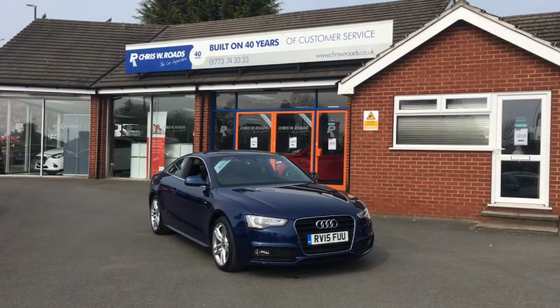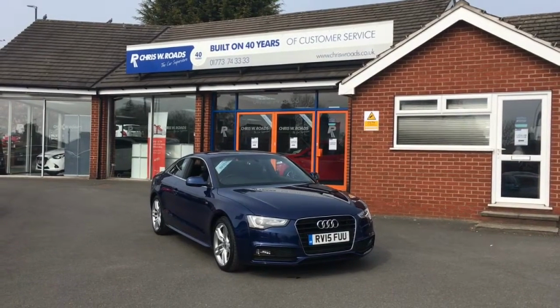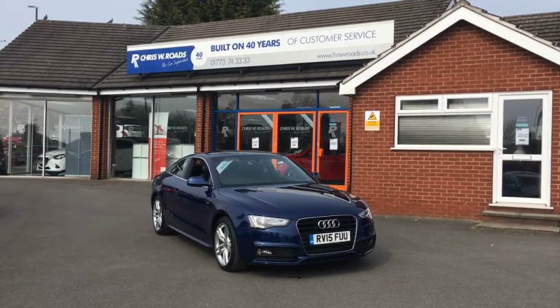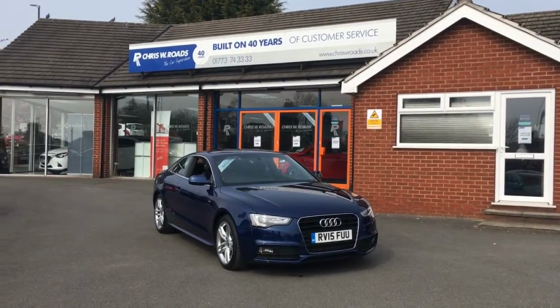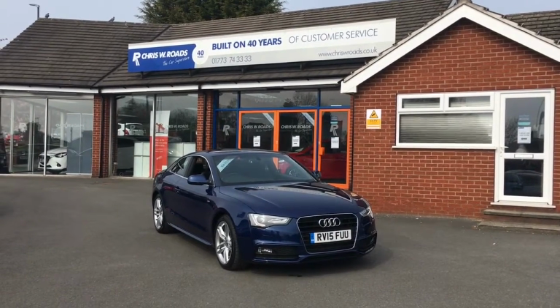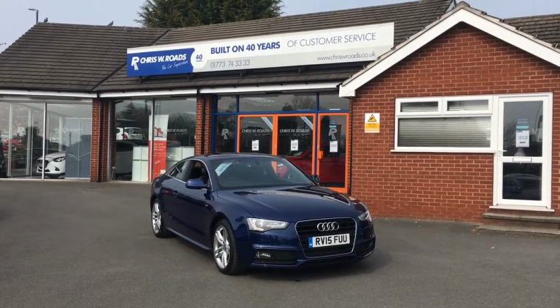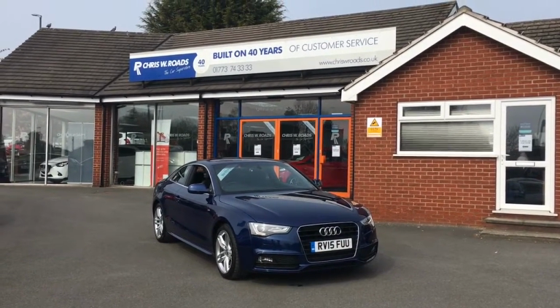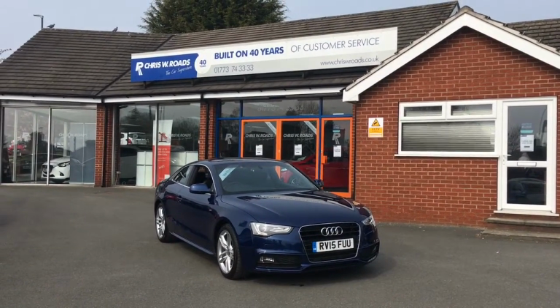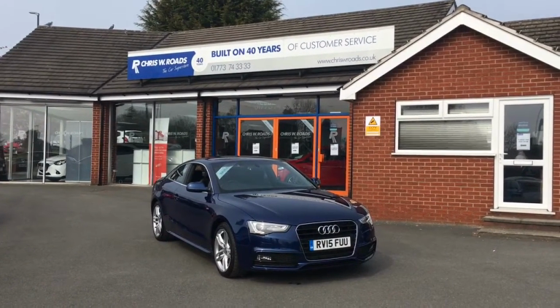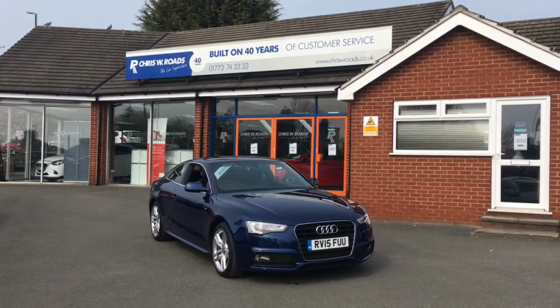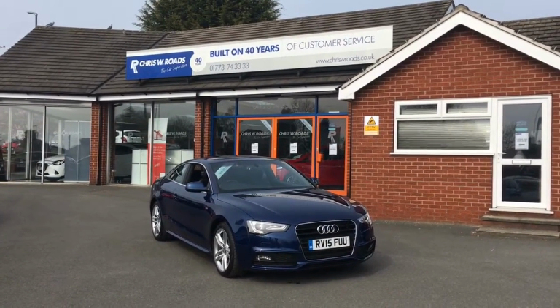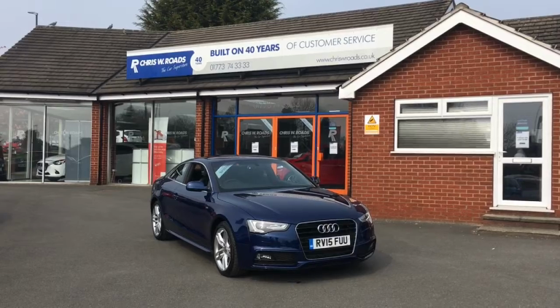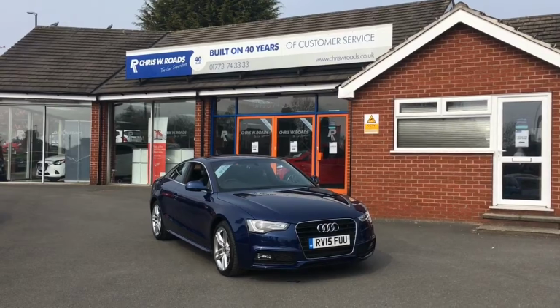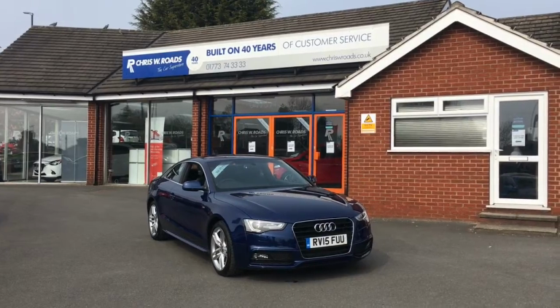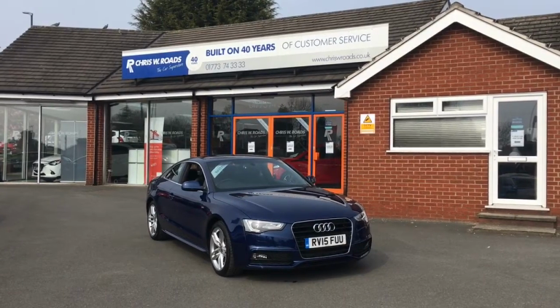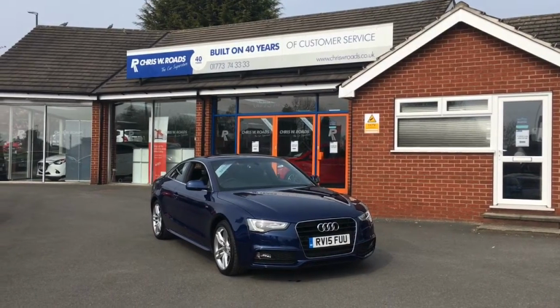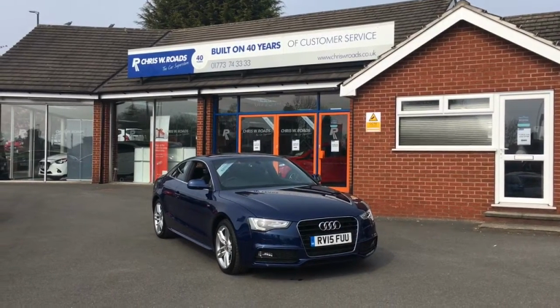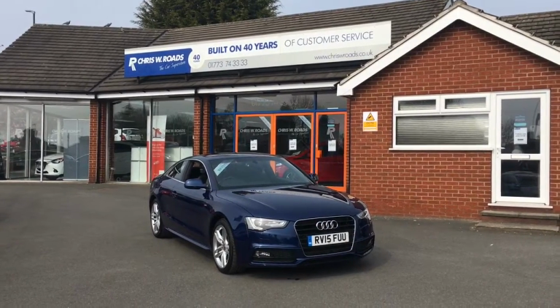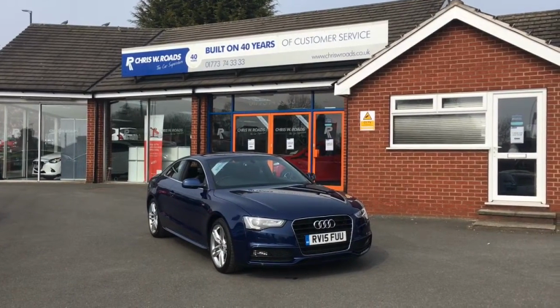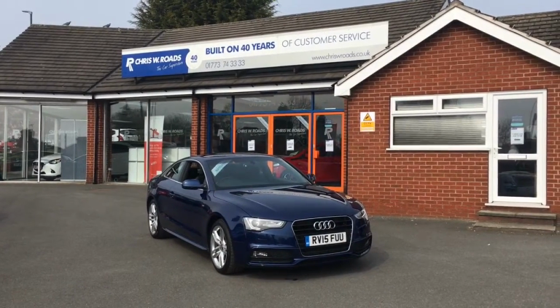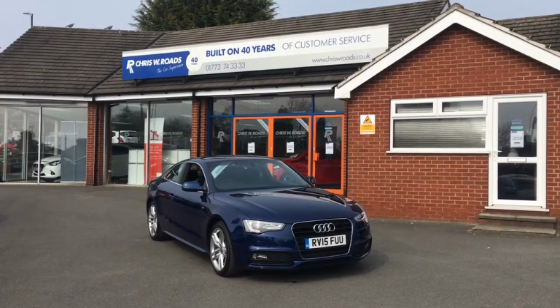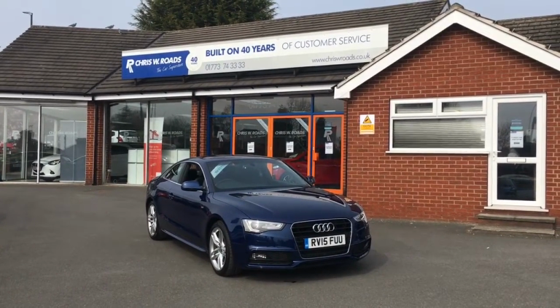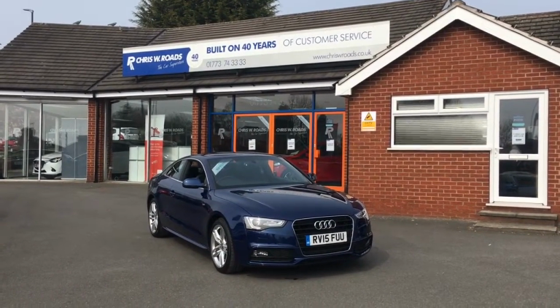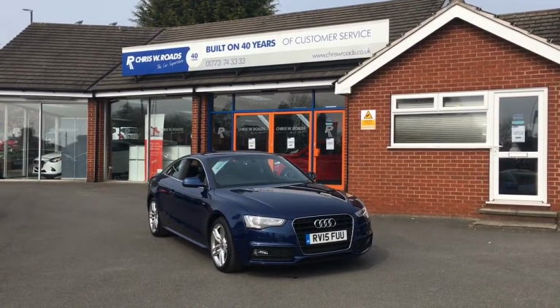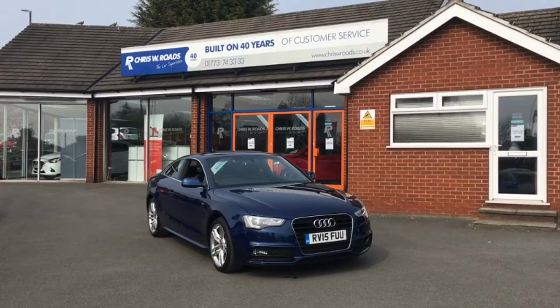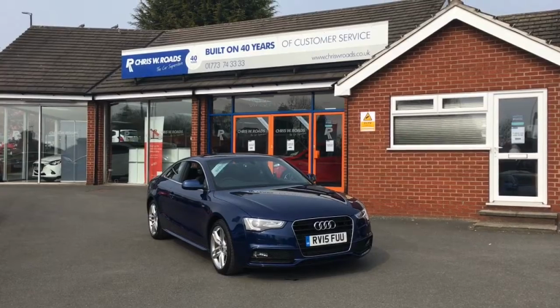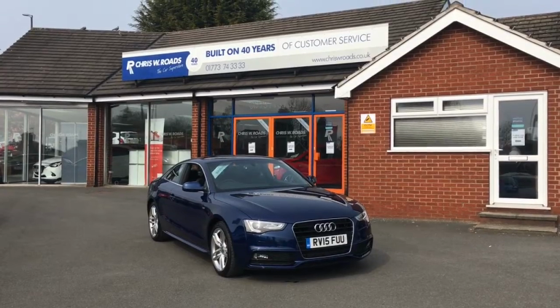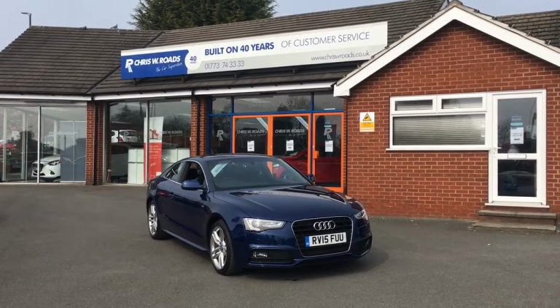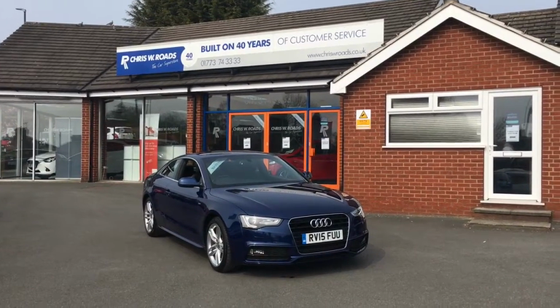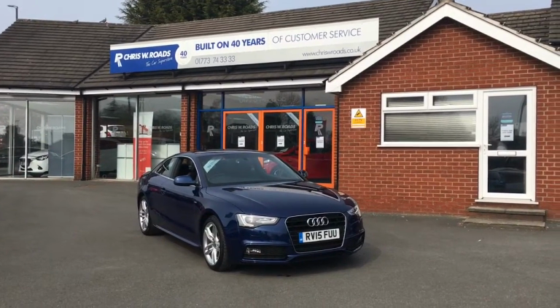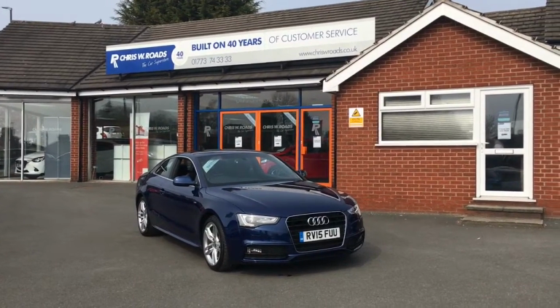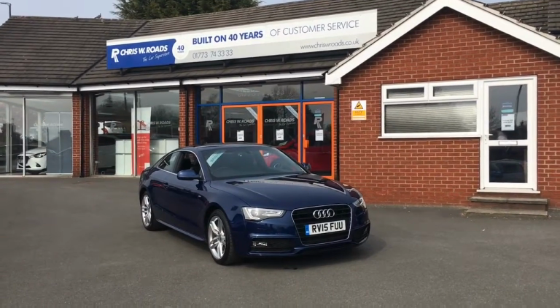Hello, this is Rob from Chris W Roads. Here we have an Audi A5 which looks very smart in blue. I've got a great interior to show you later on in the video as well, so let's start with the walk around.